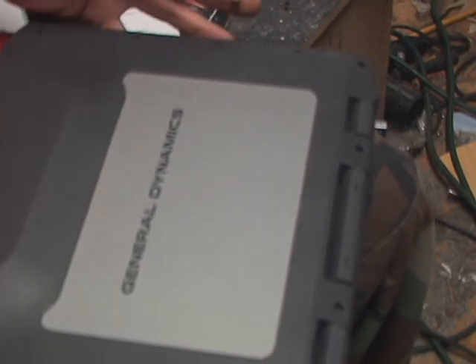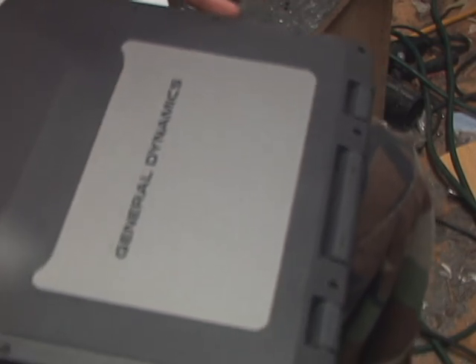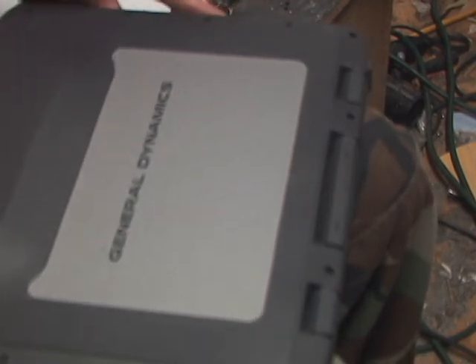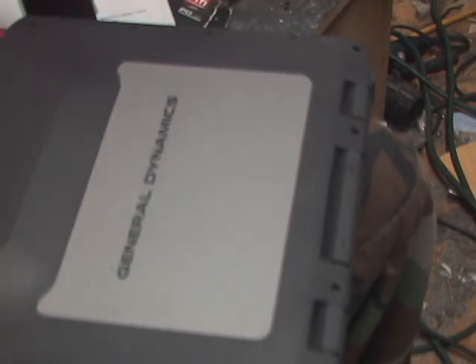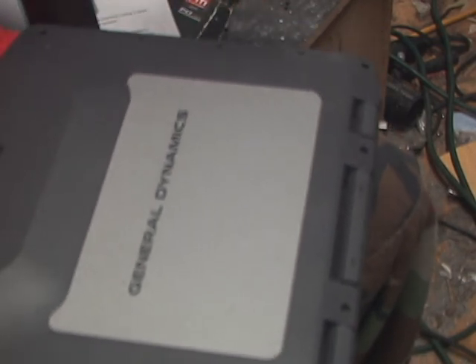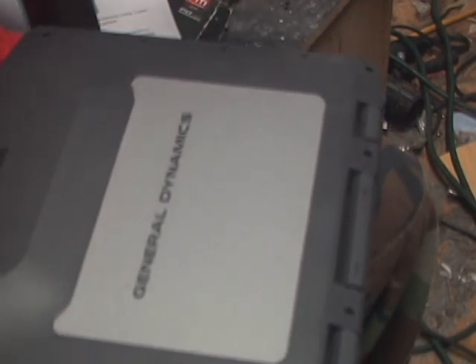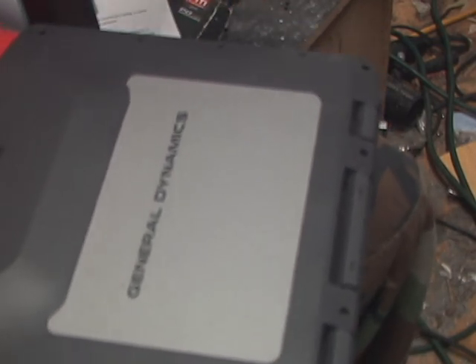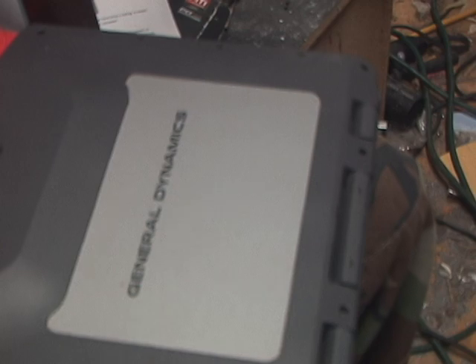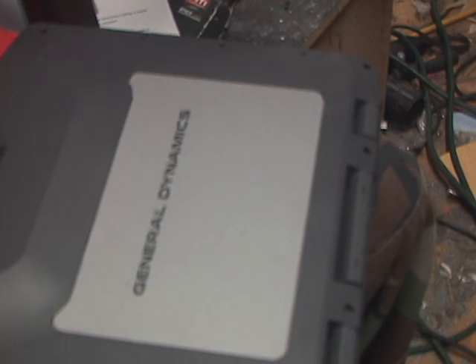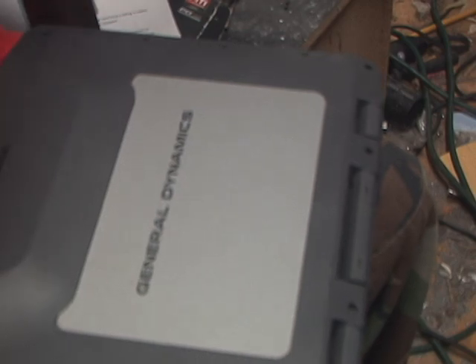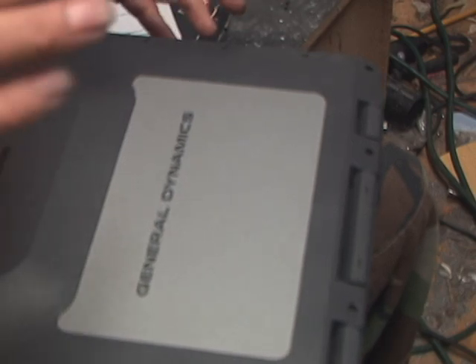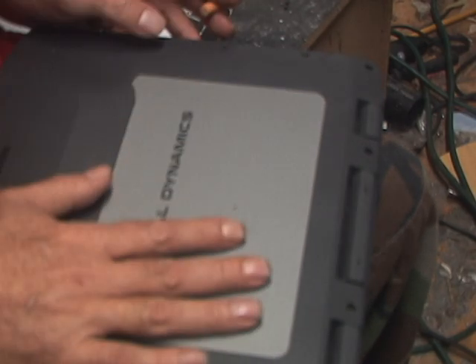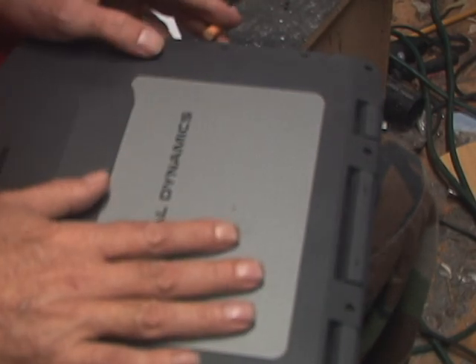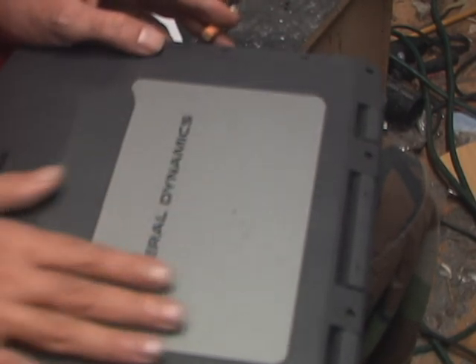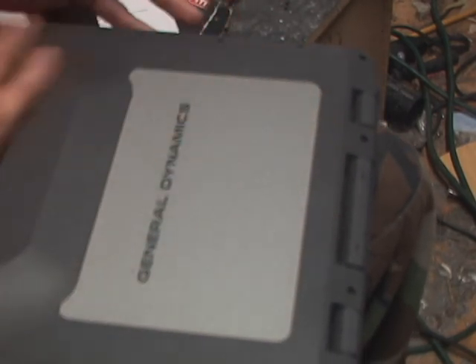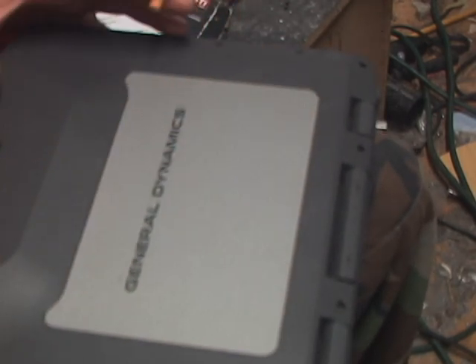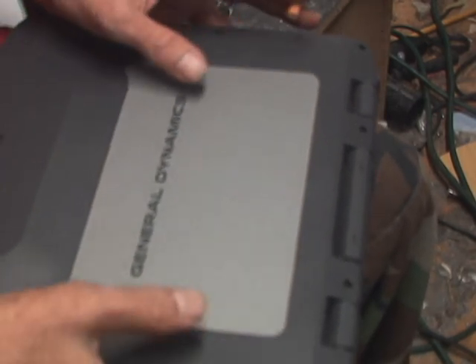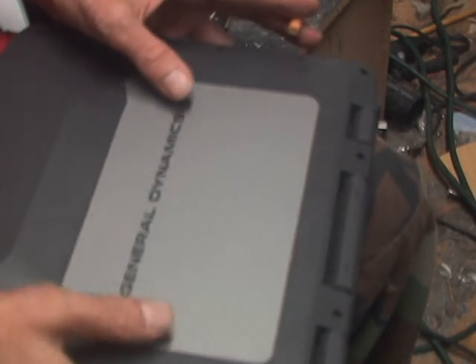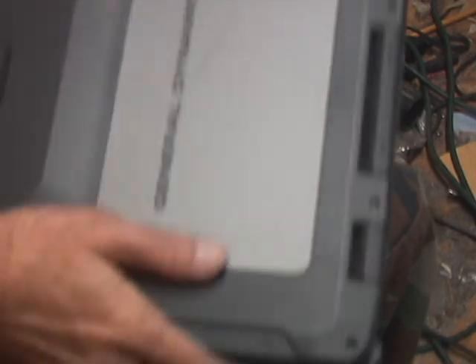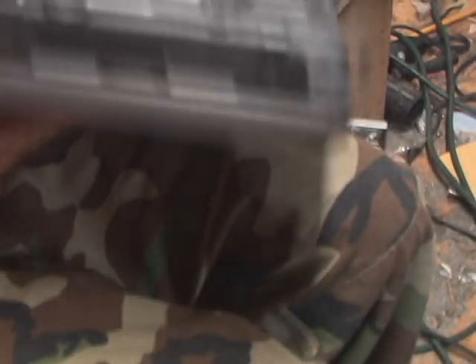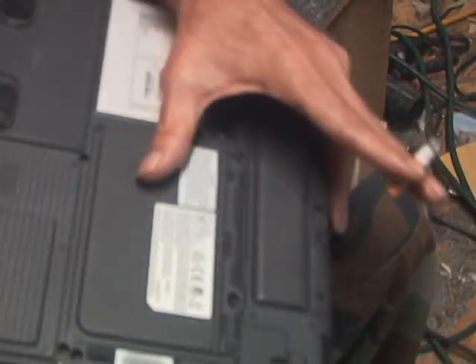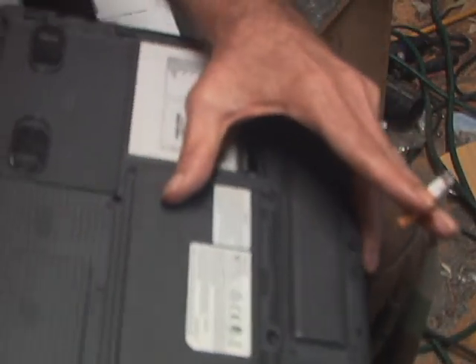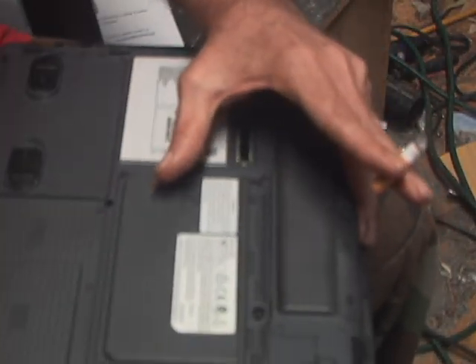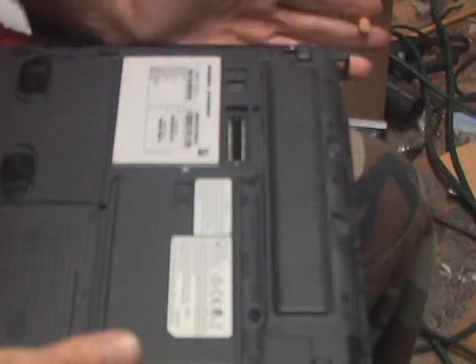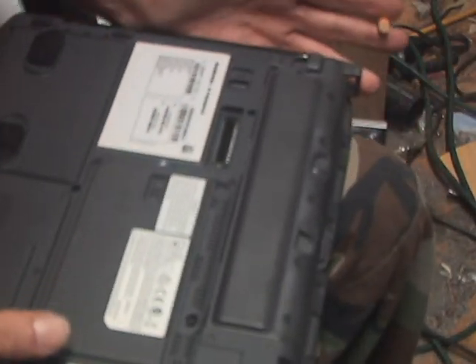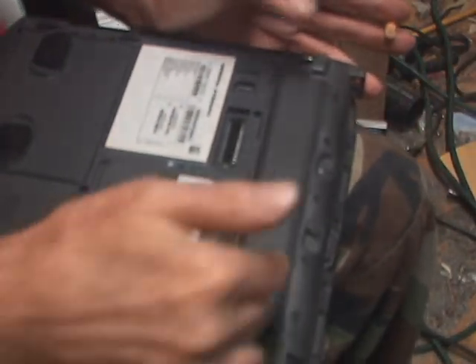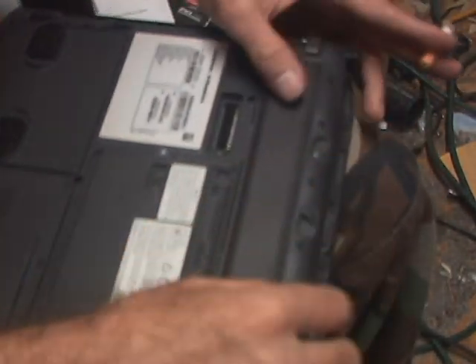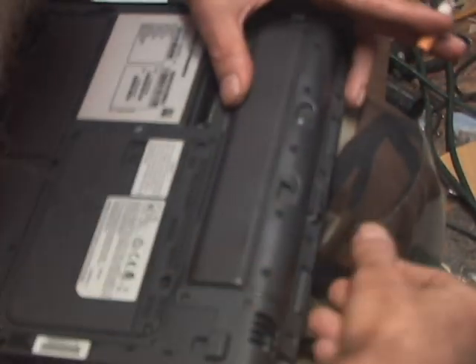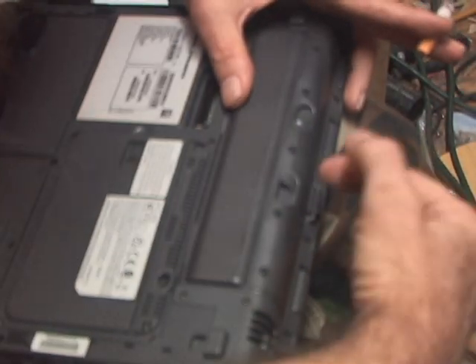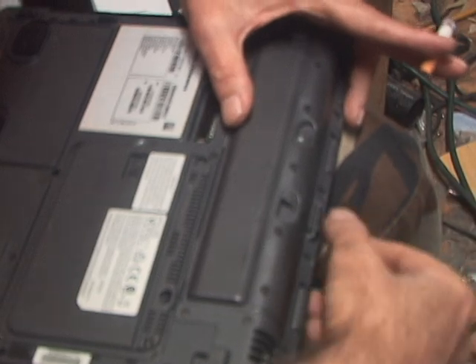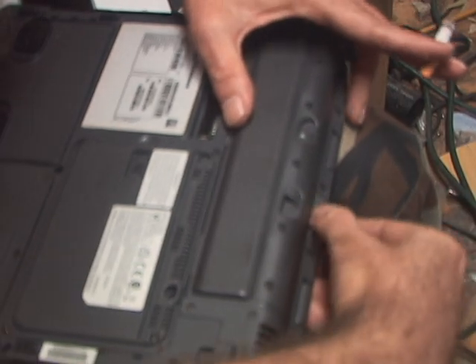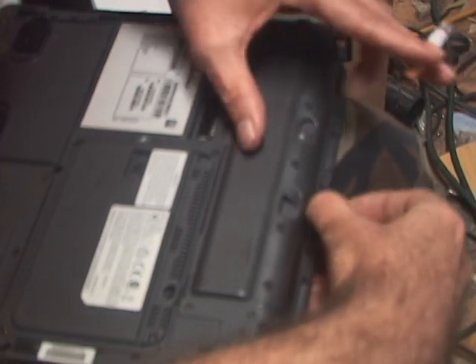That being said, I've got the notebook out. I'm going to flip it over. I've already got my safety screws for the battery loose.